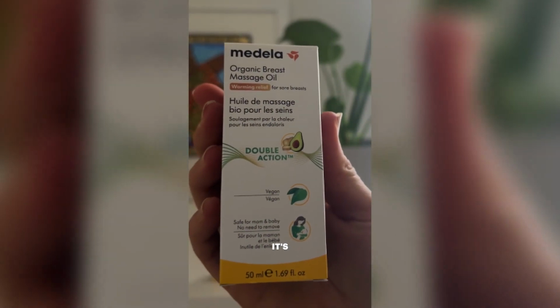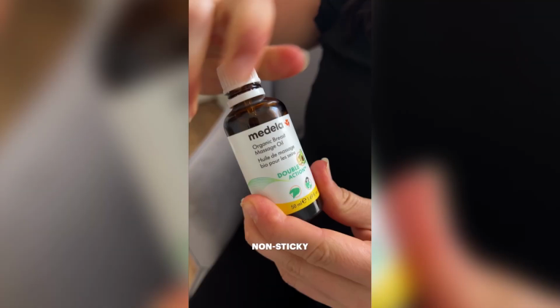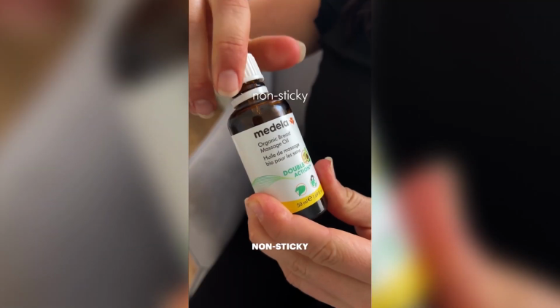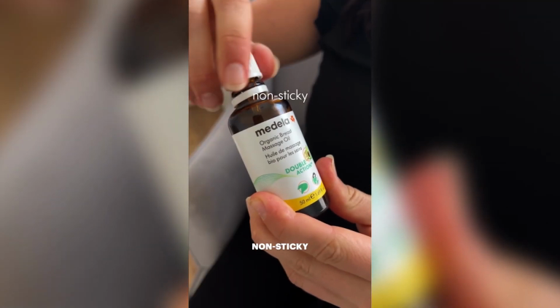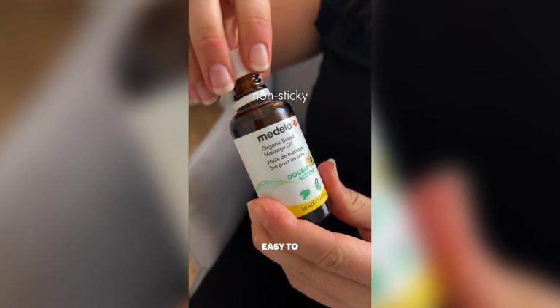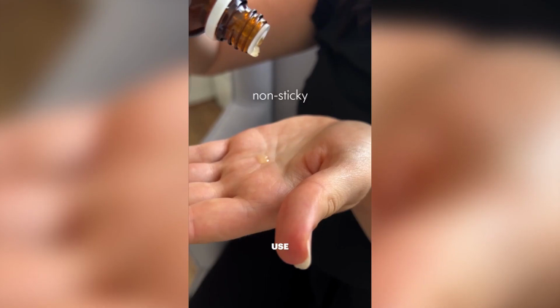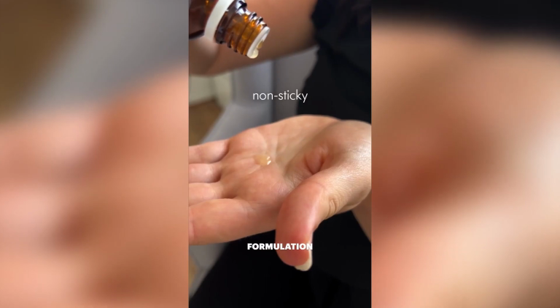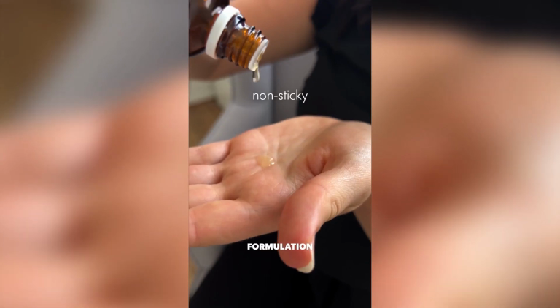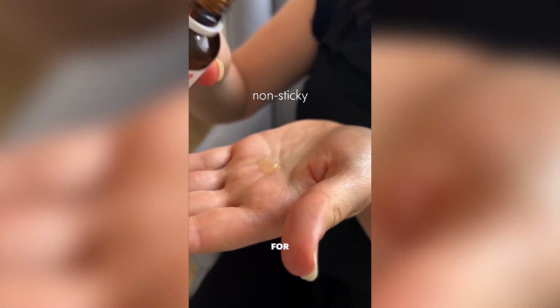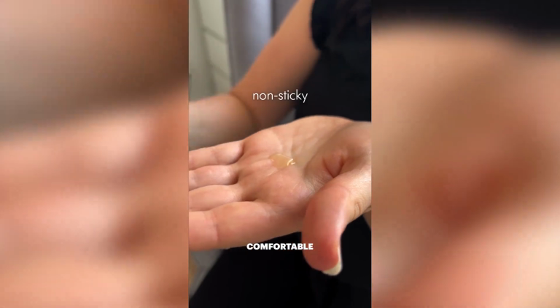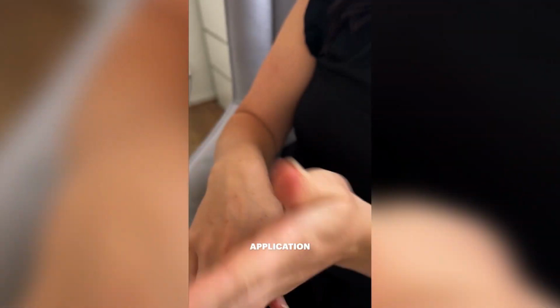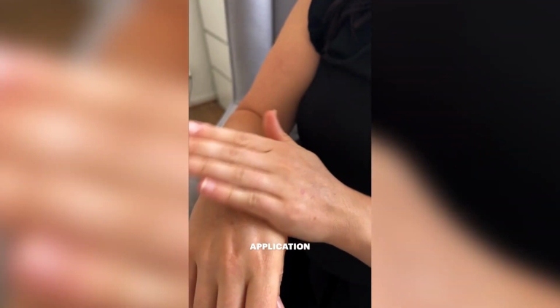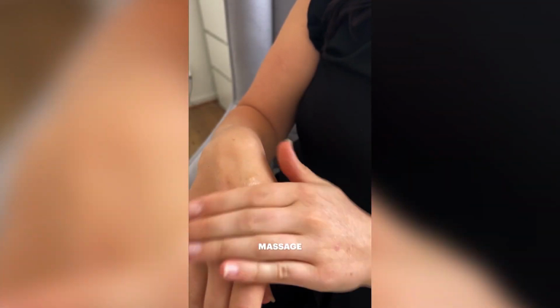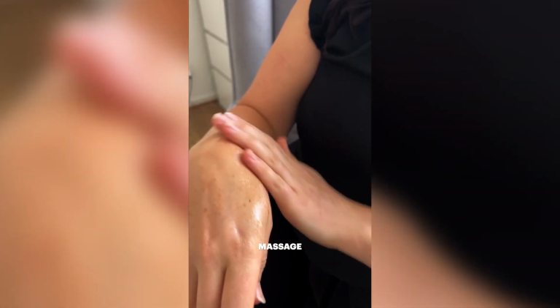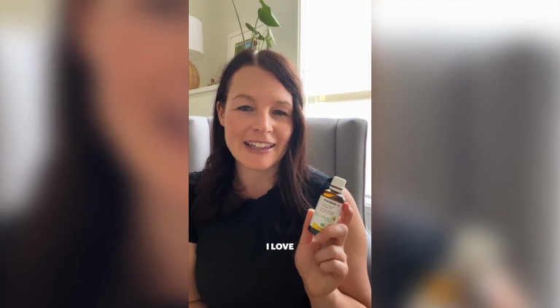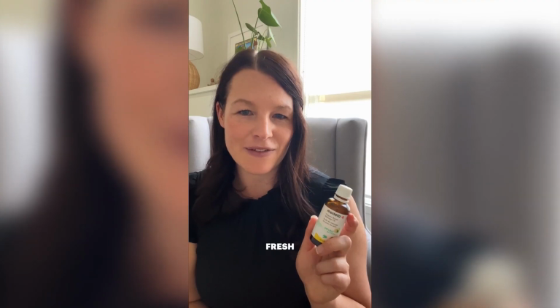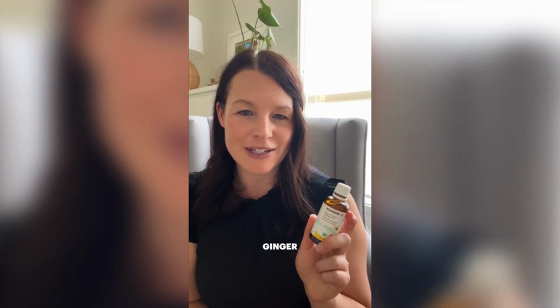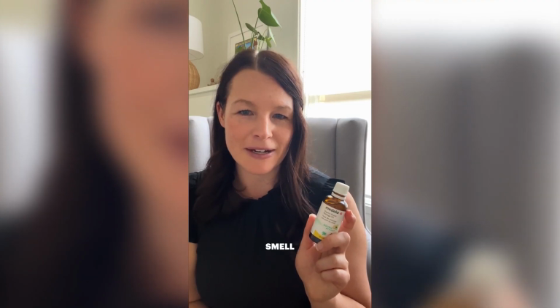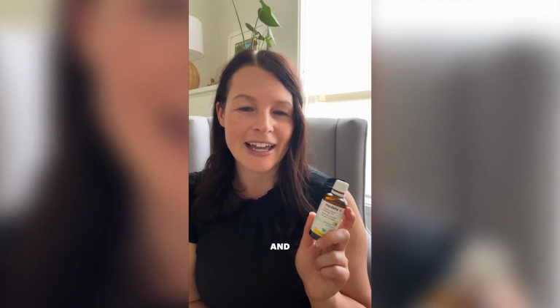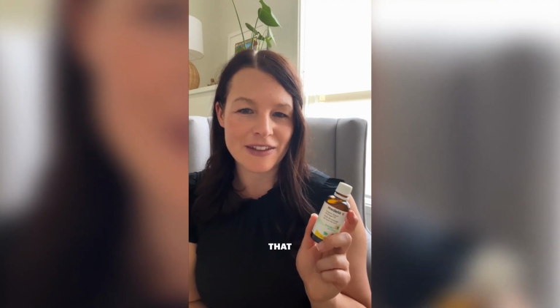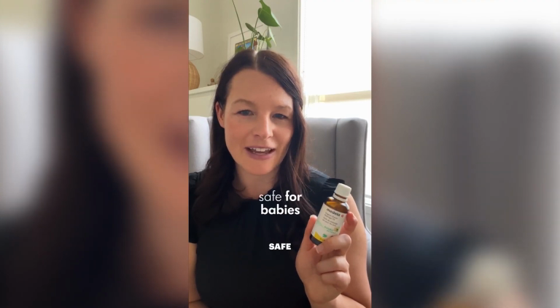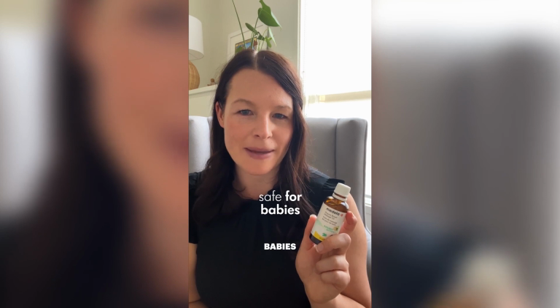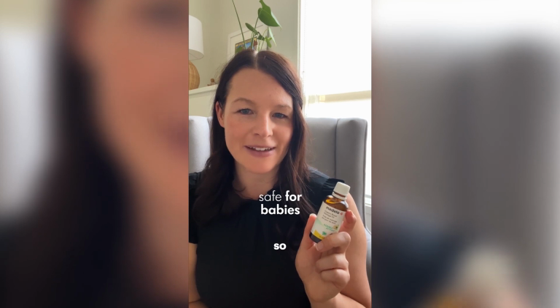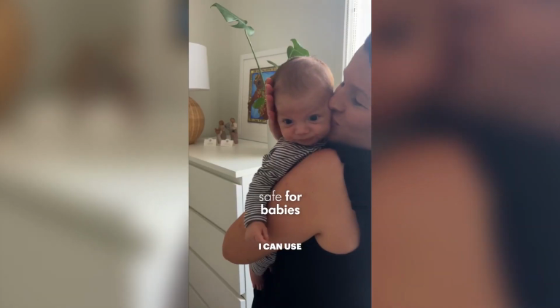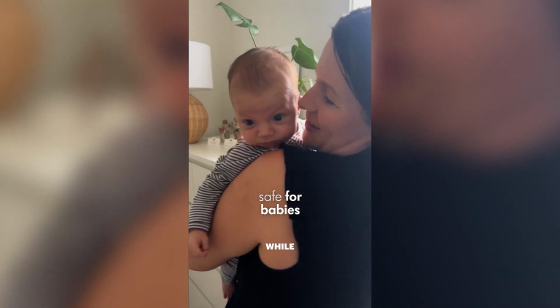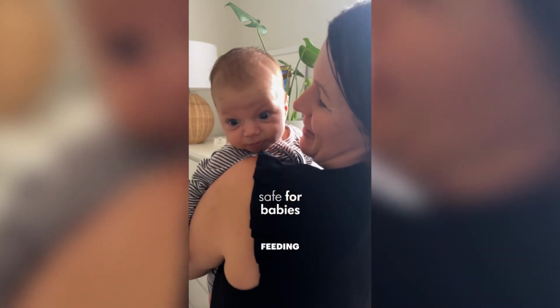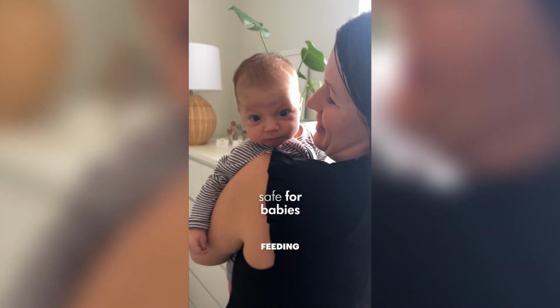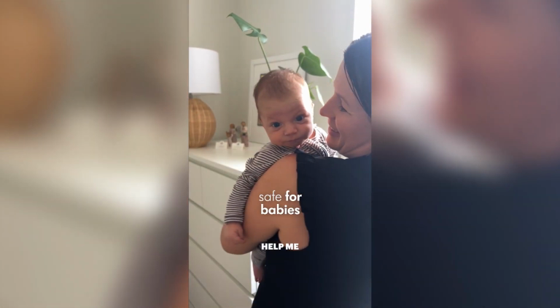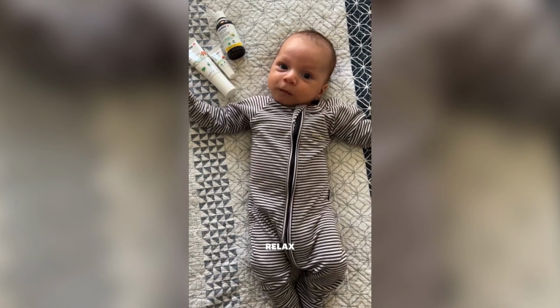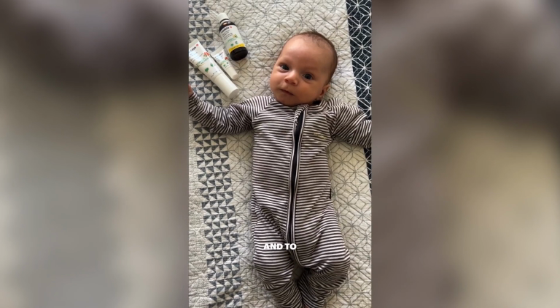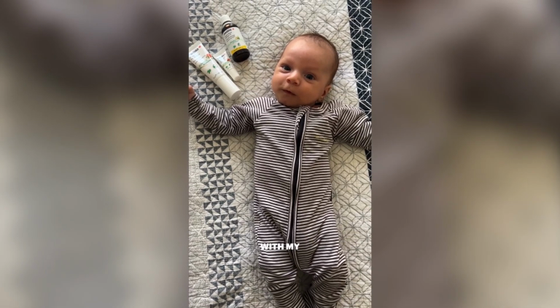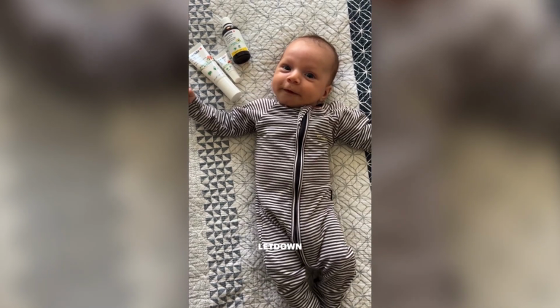It's got a non-sticky and easy to use formulation for comfortable application and massage. I love the fresh ginger smell and I love that it's safe for babies, so I can use it while I'm feeding to help me relax and to help with my letdown.